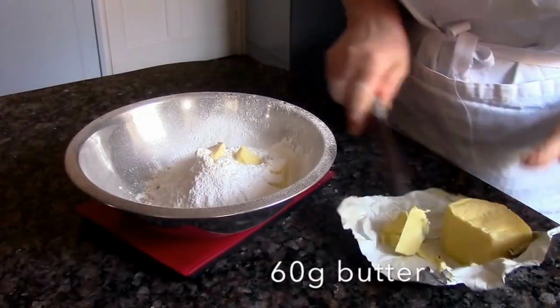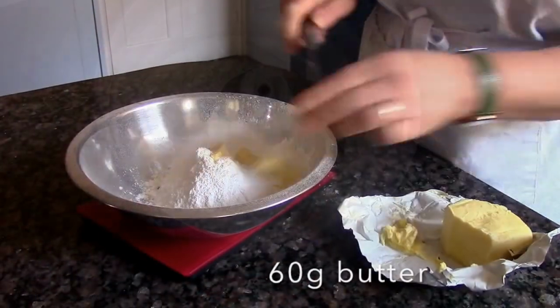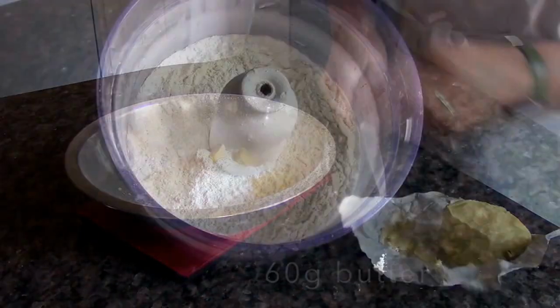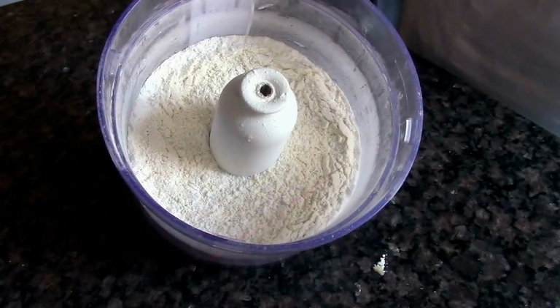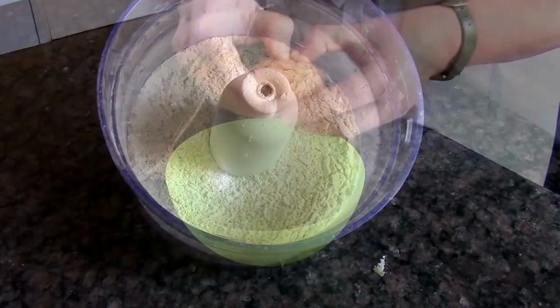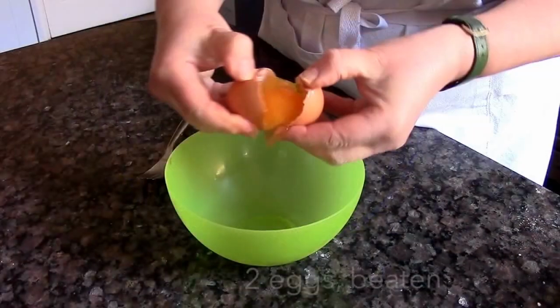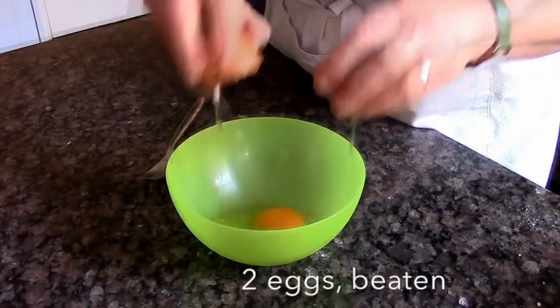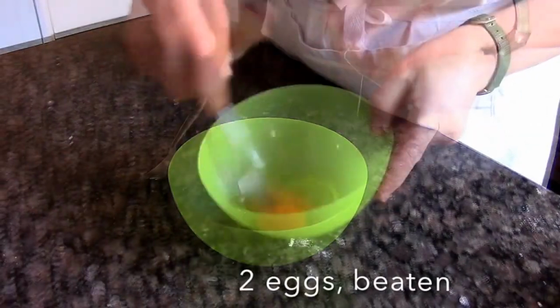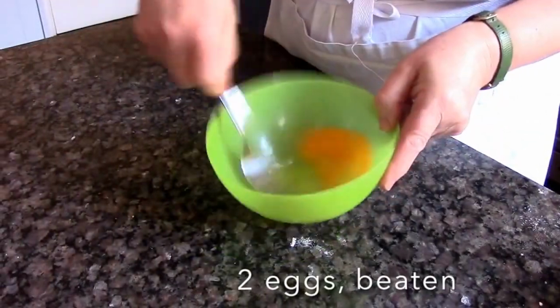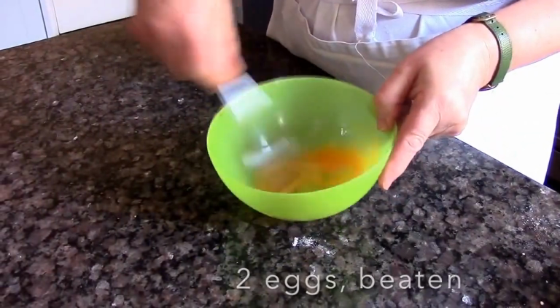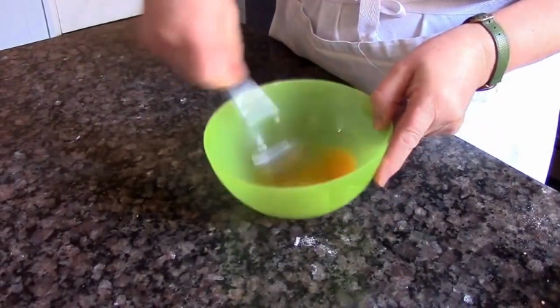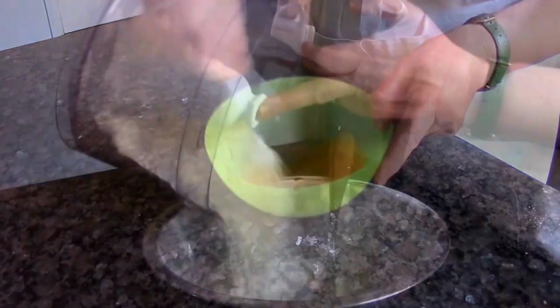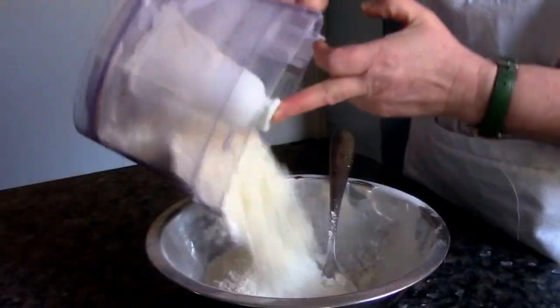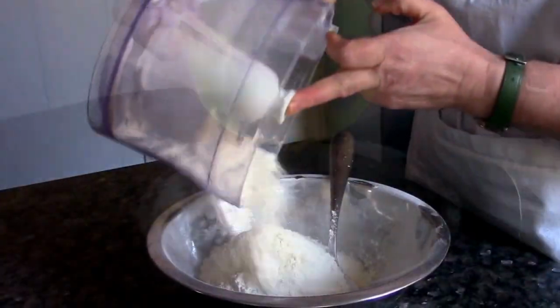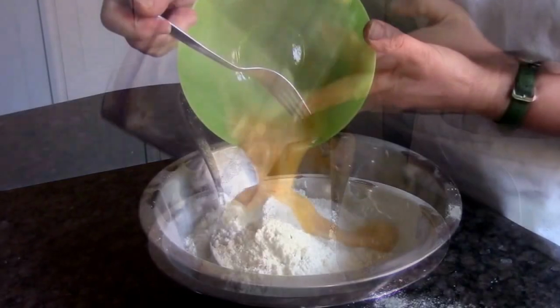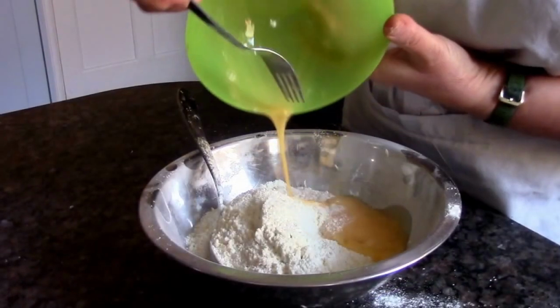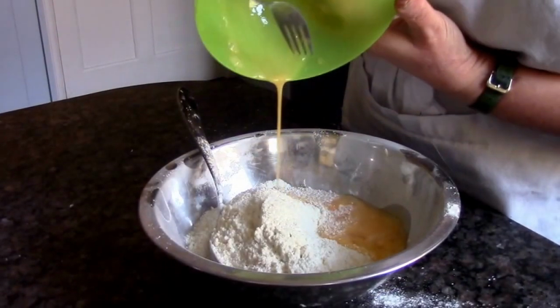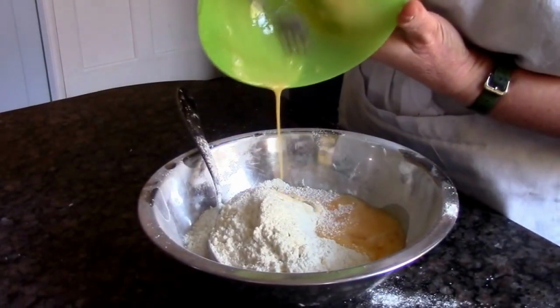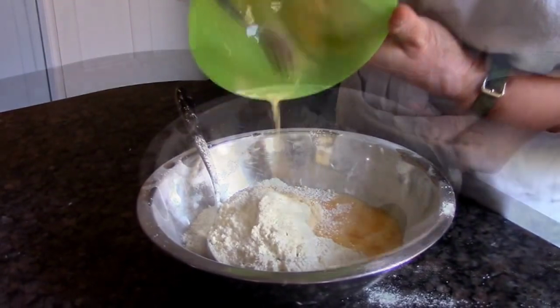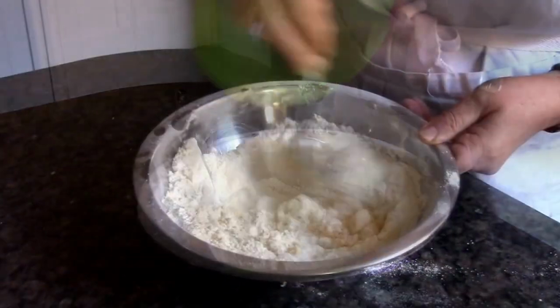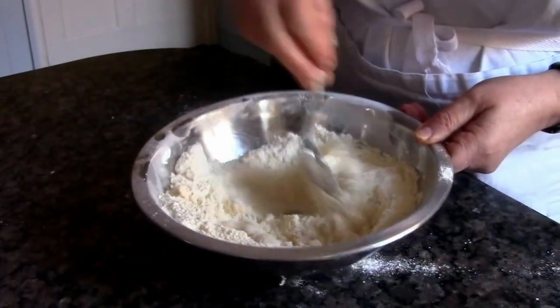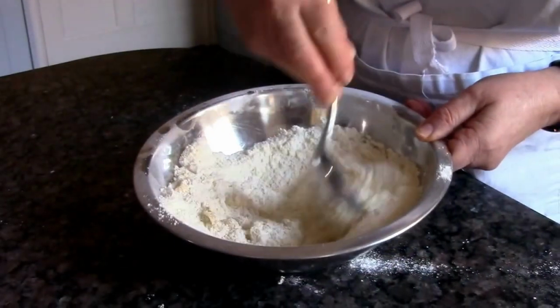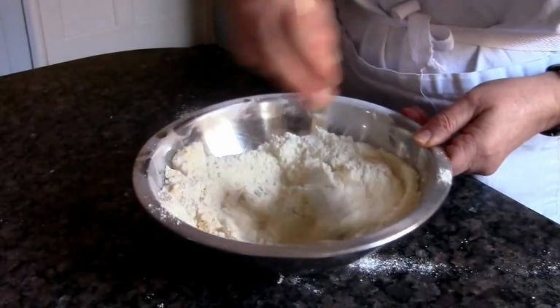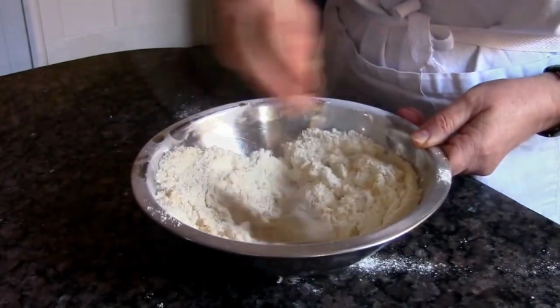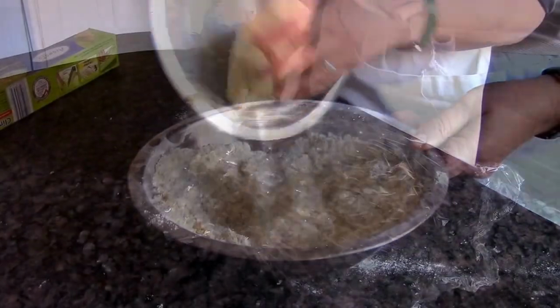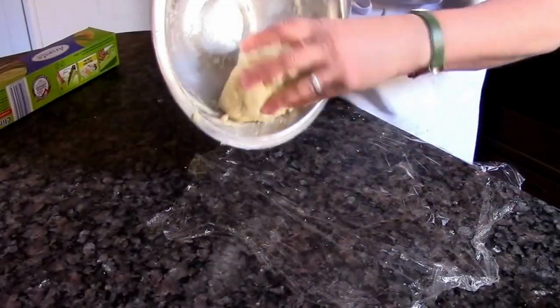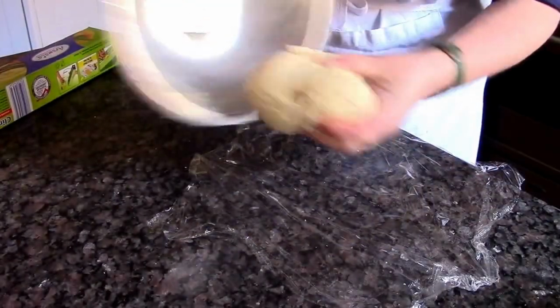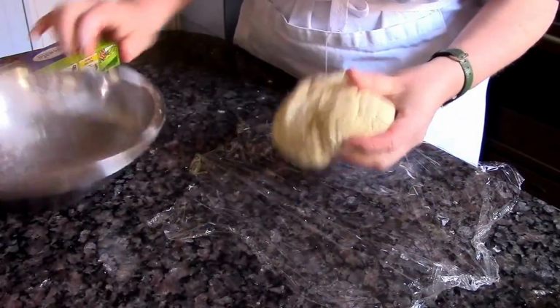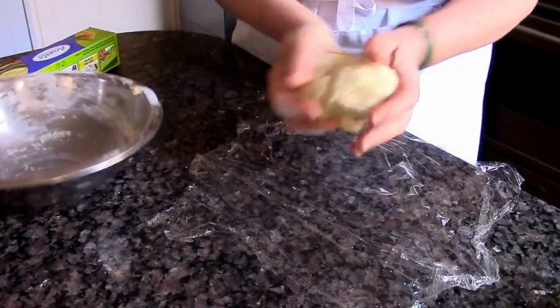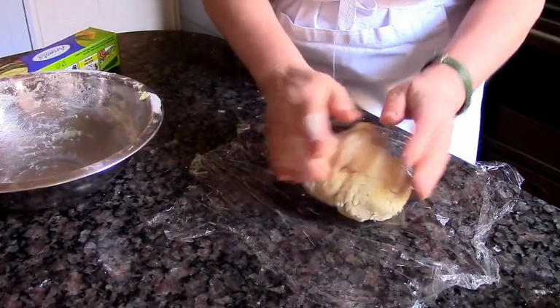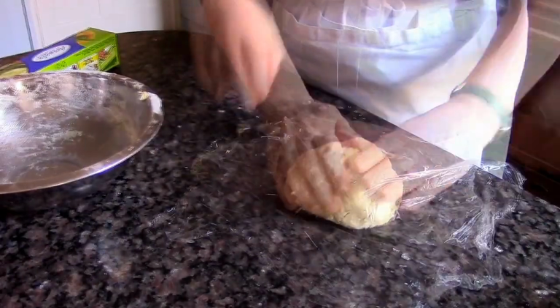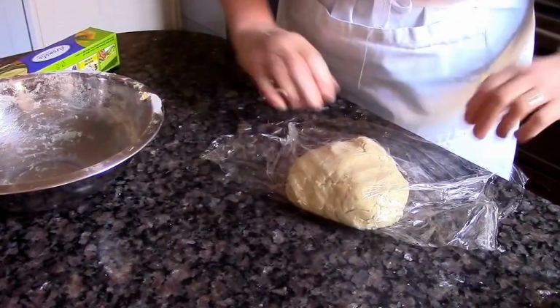Pulse them together in a food processor until it looks like breadcrumbs. Beat two eggs together and then add enough of it to the flour and fat mixture until you have a soft, slightly sticky pastry dough. Wrap it in some cling film with a little flour and rest.